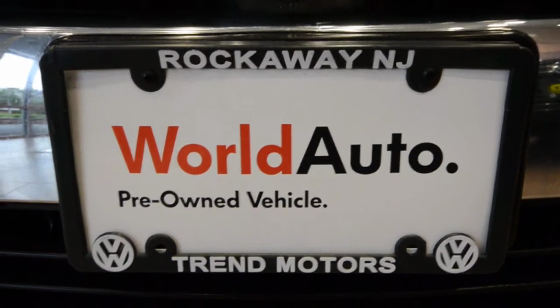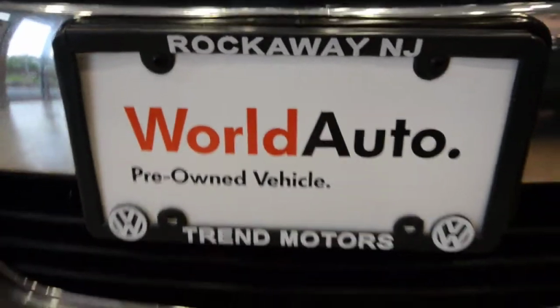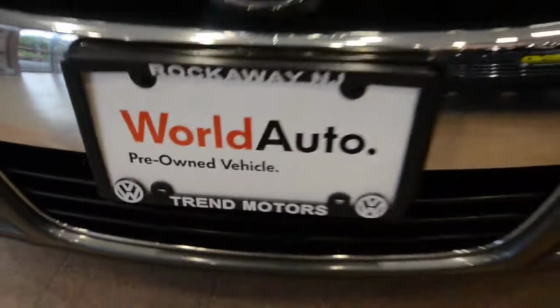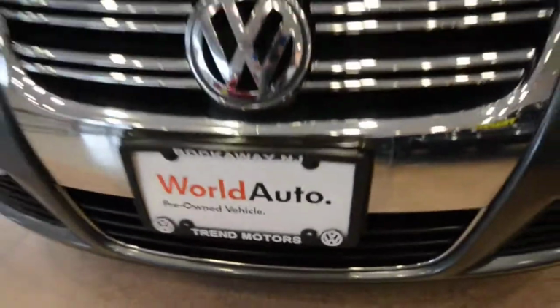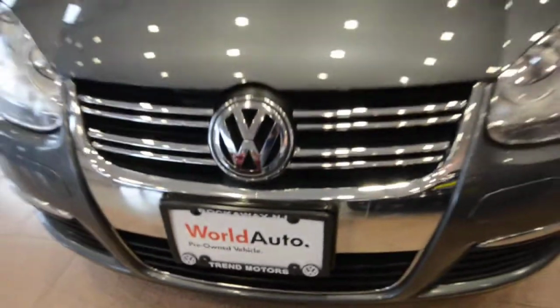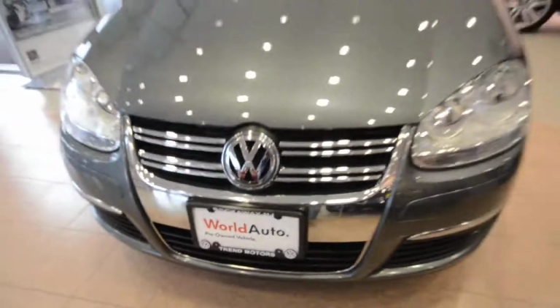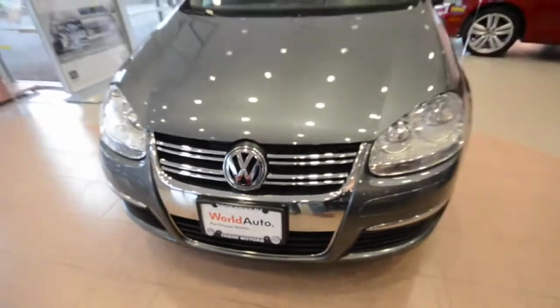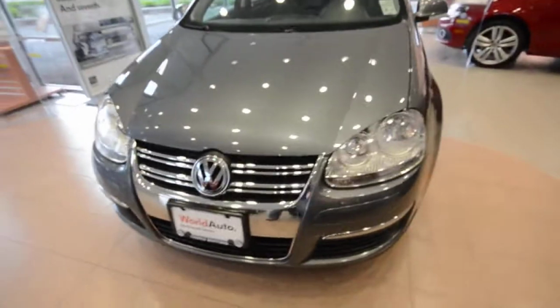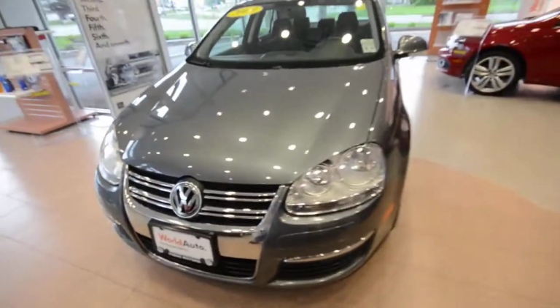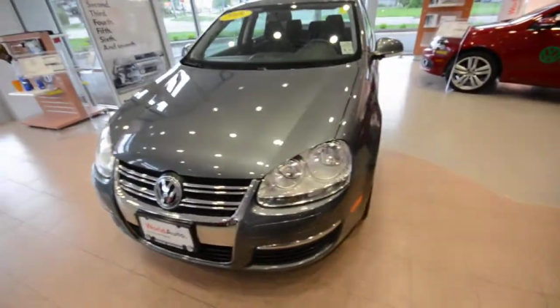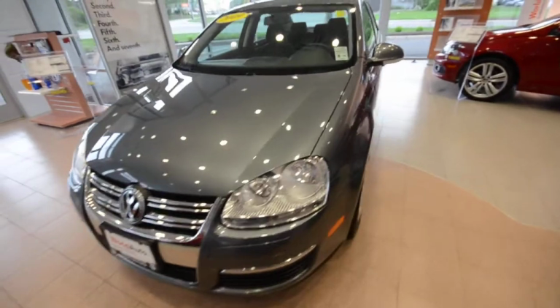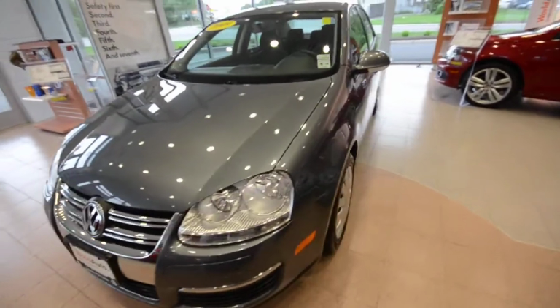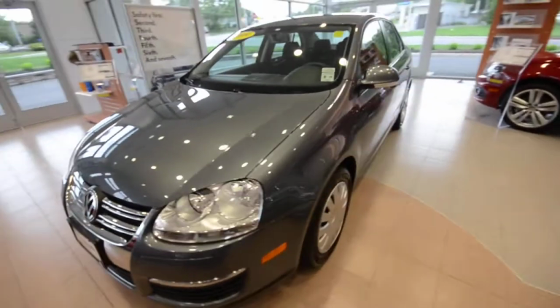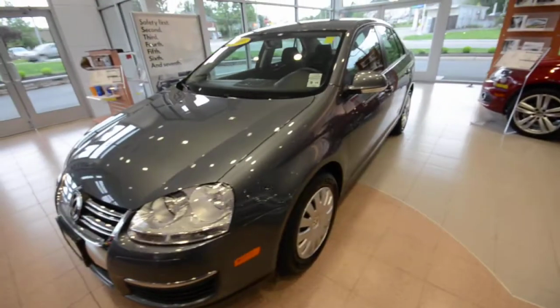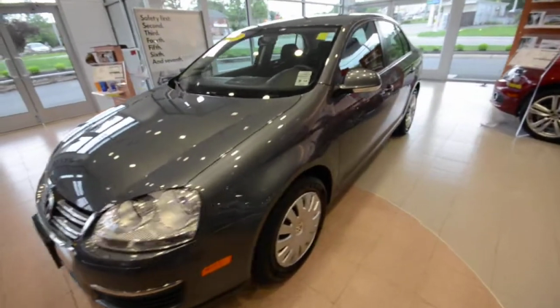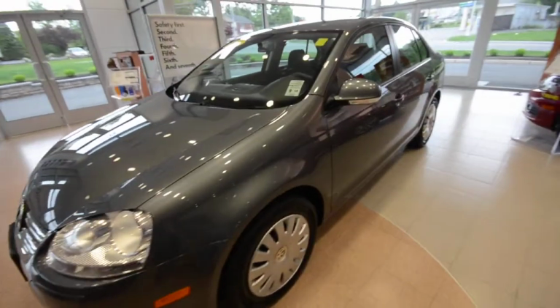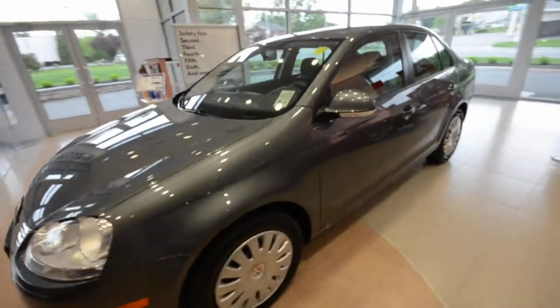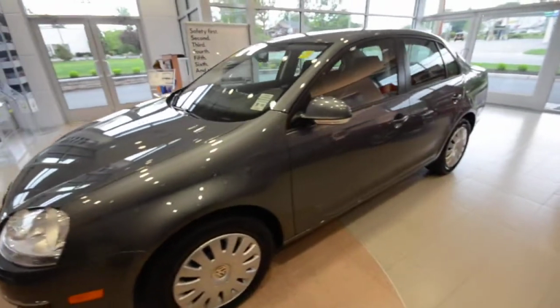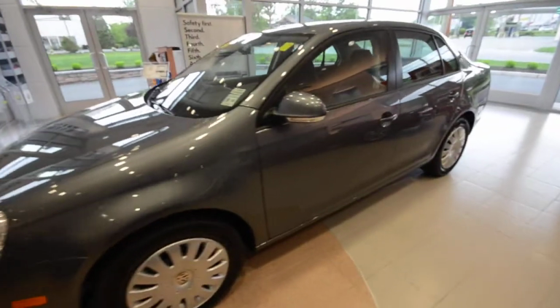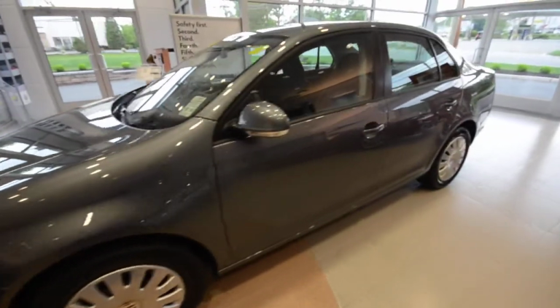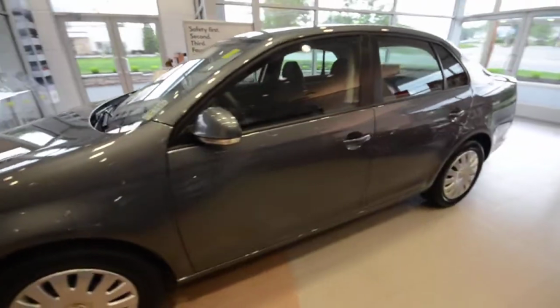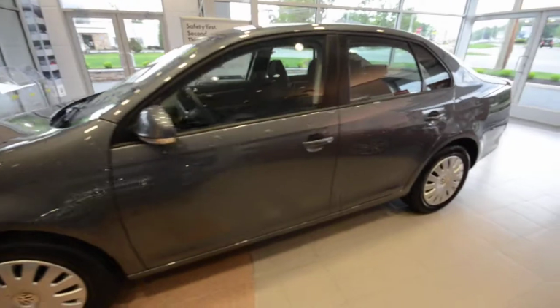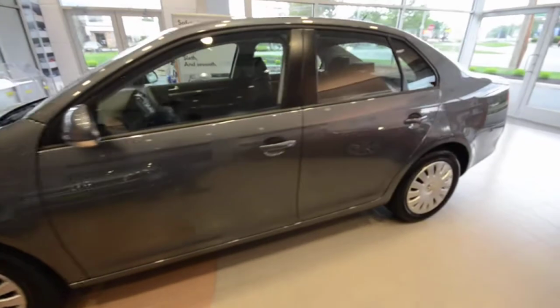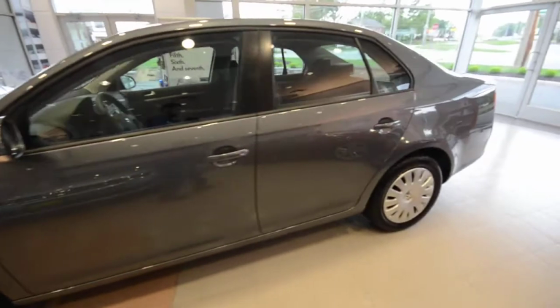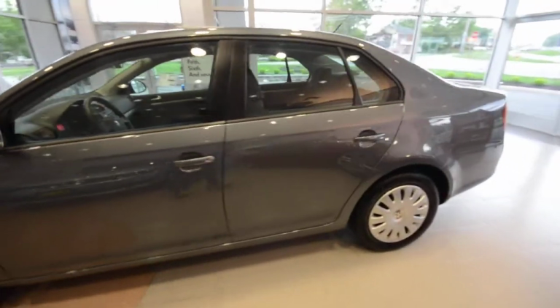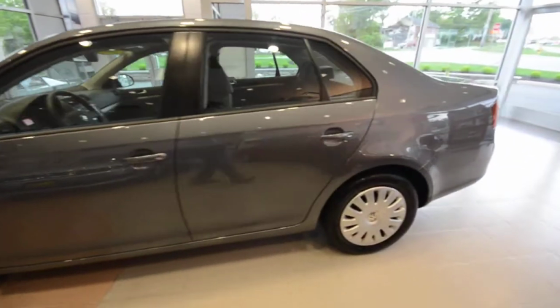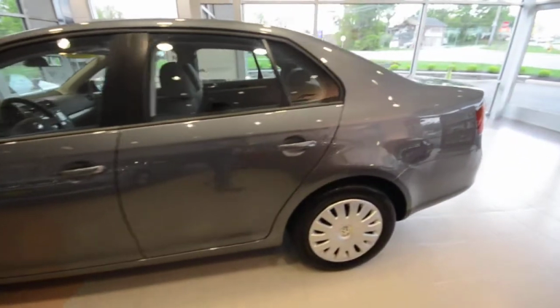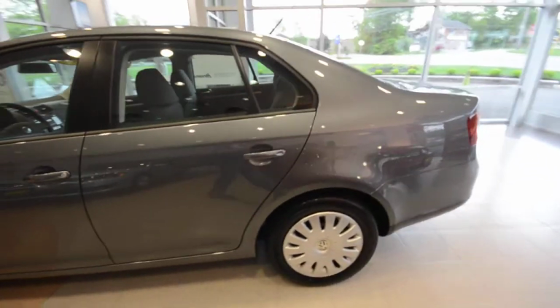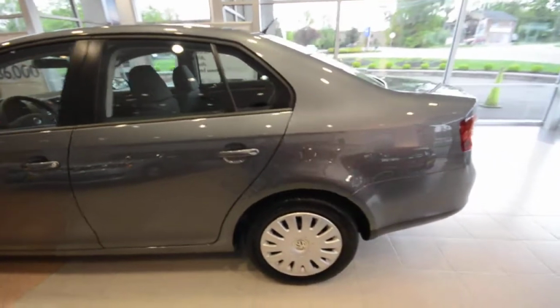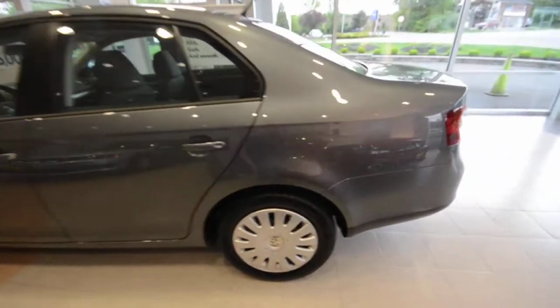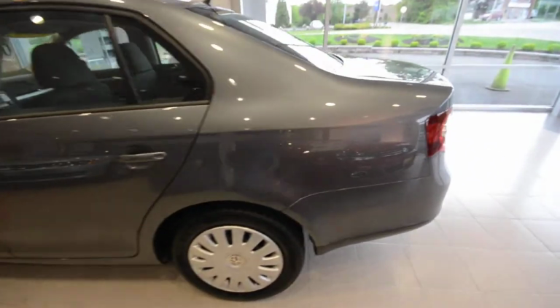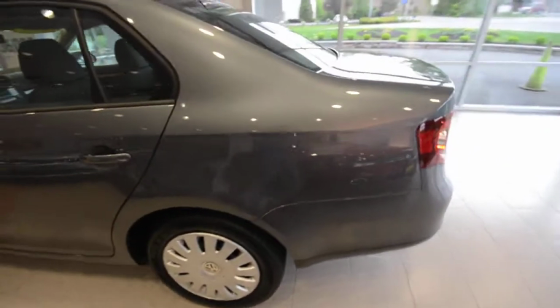Hey friends, welcome to Trend Motors Volkswagen in Rockaway, New Jersey. And welcome to another installment of Platinum Grey Sedans. Today's featured guest is a 2009 Jetta S, finished off in, of course, Platinum Grey.